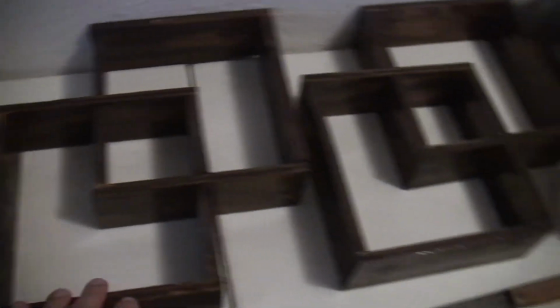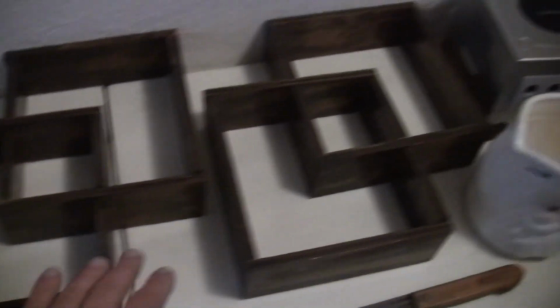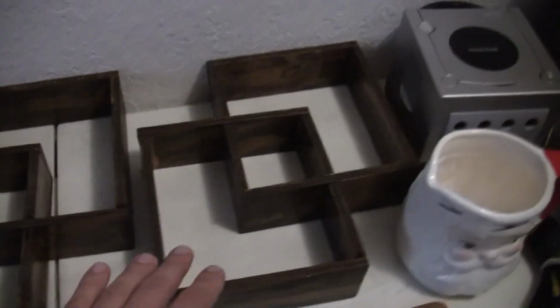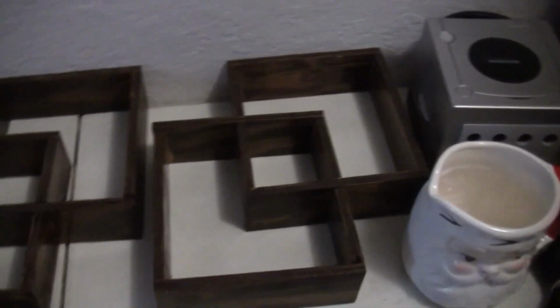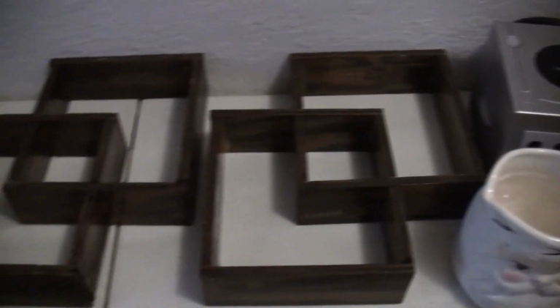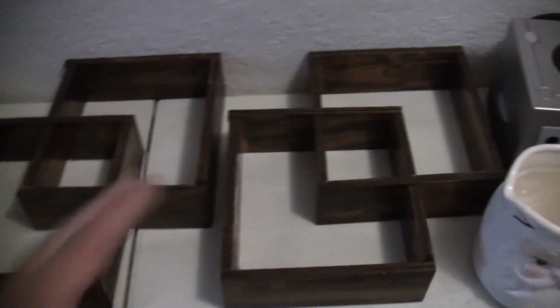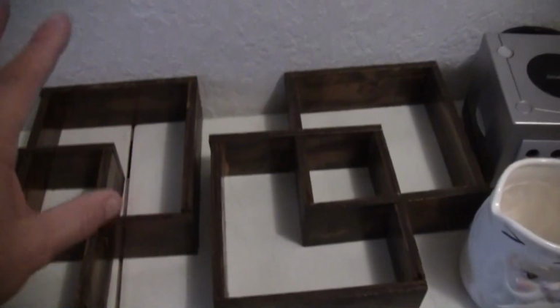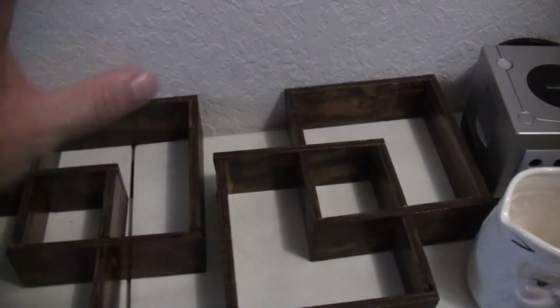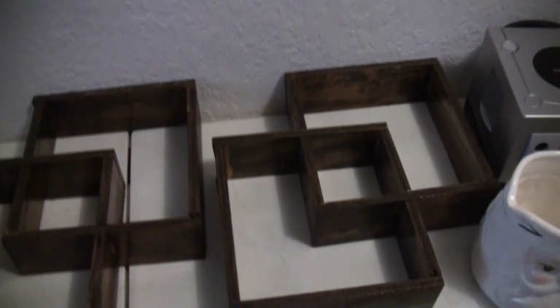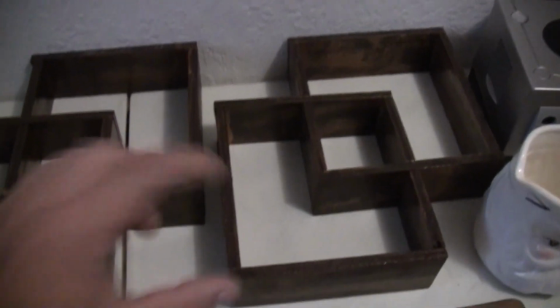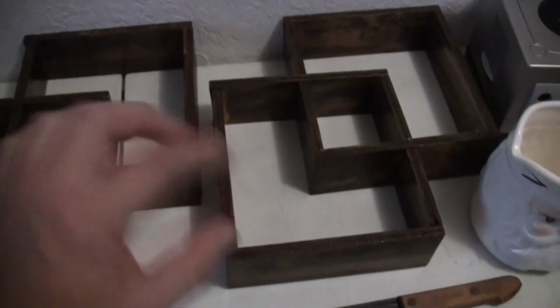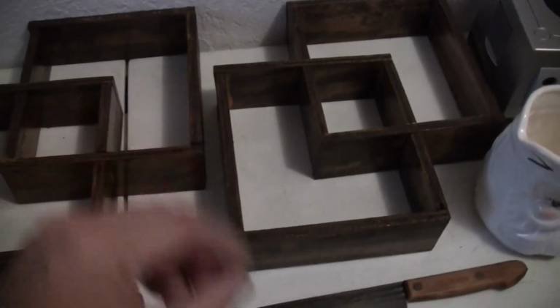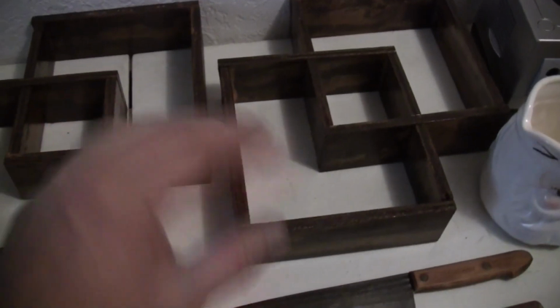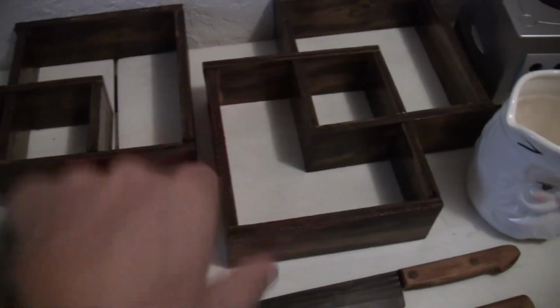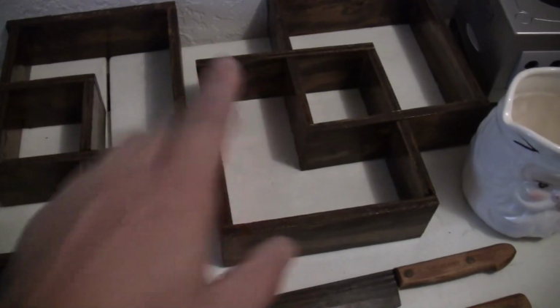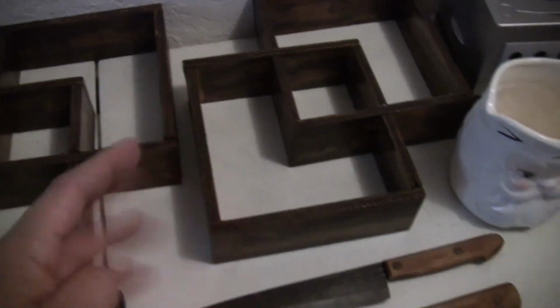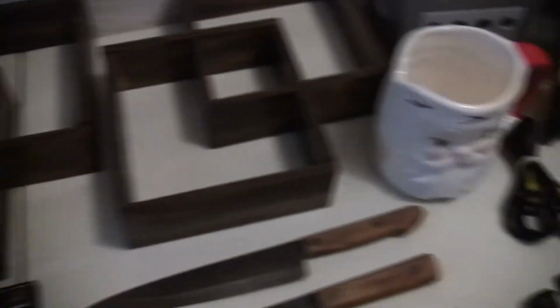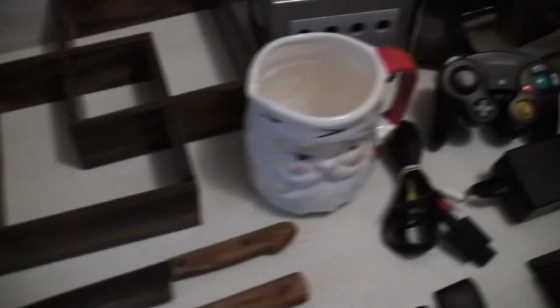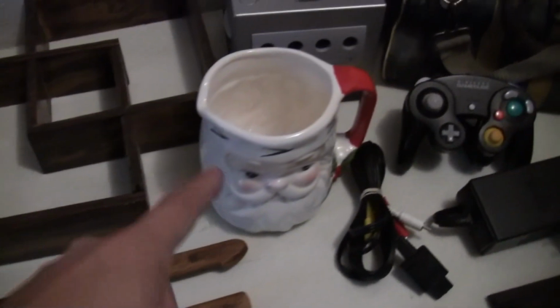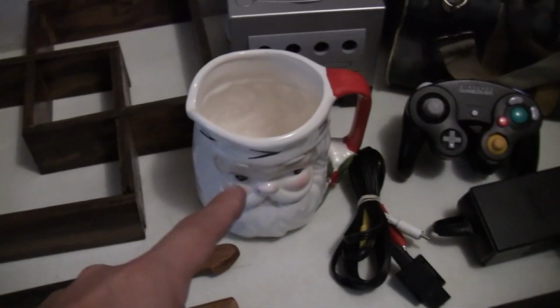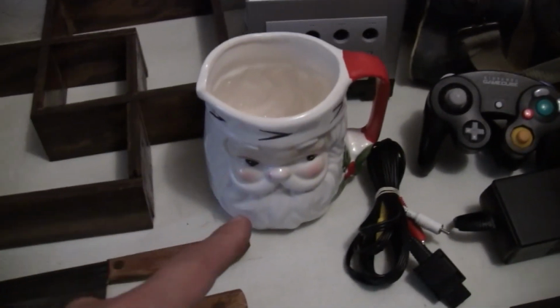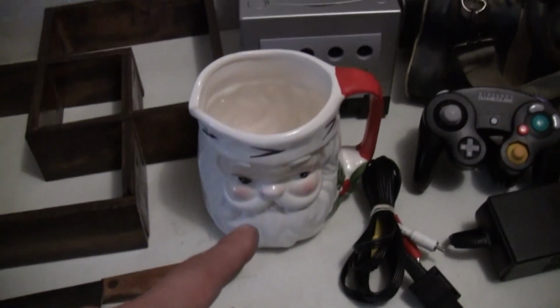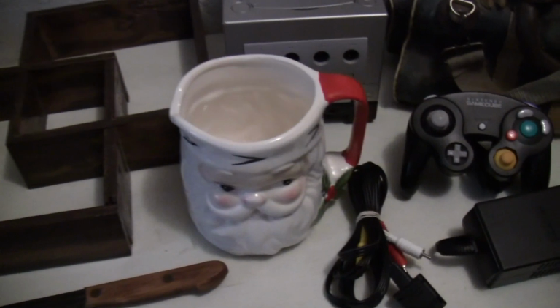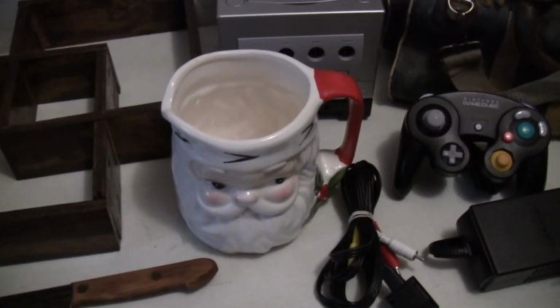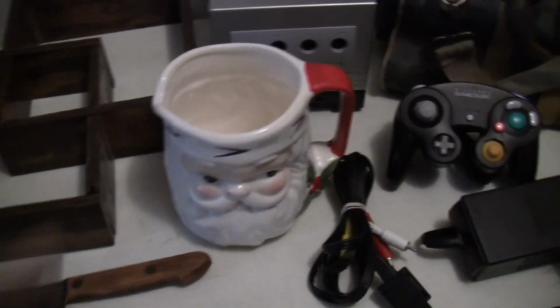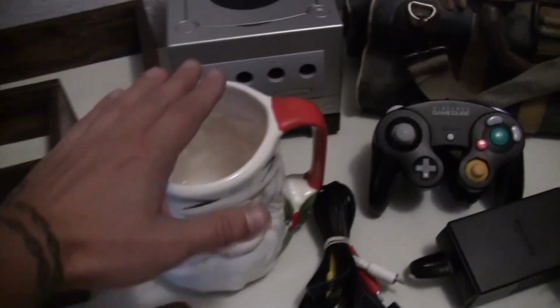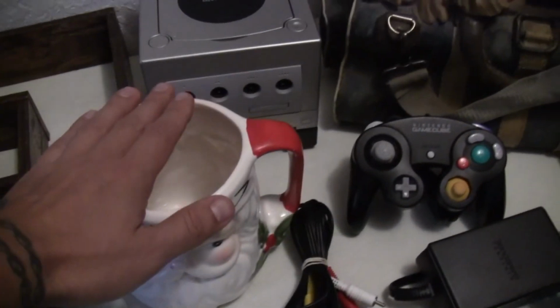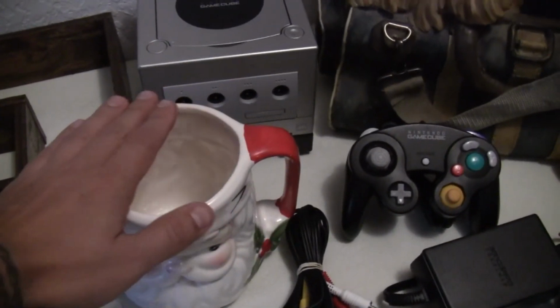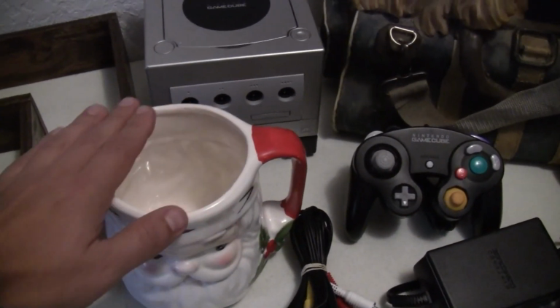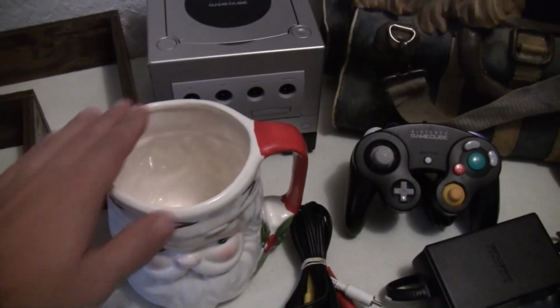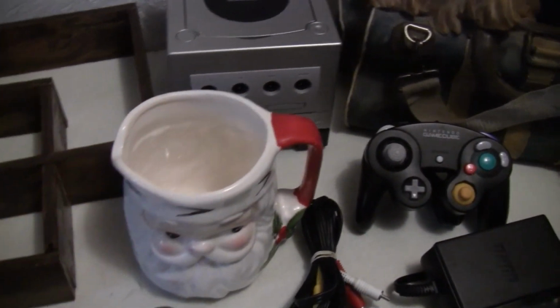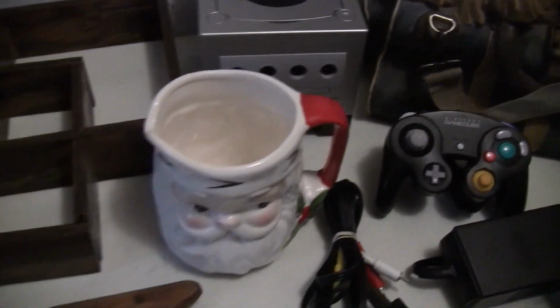Look at these two wall mount type of decorative boxes. Nice little Christmas mug — as you can see by the size, pretty large.